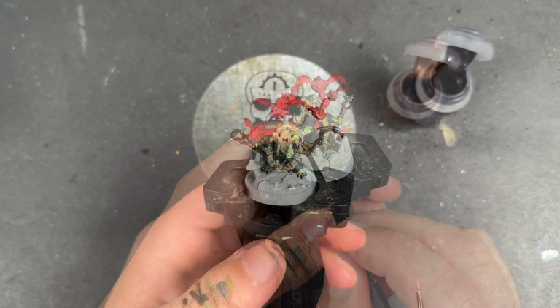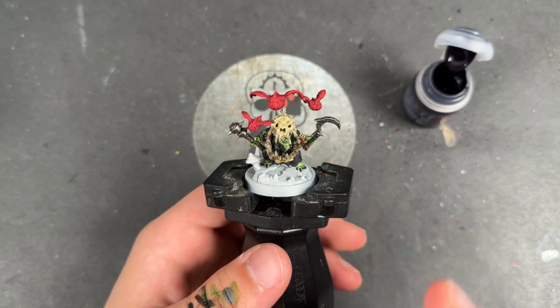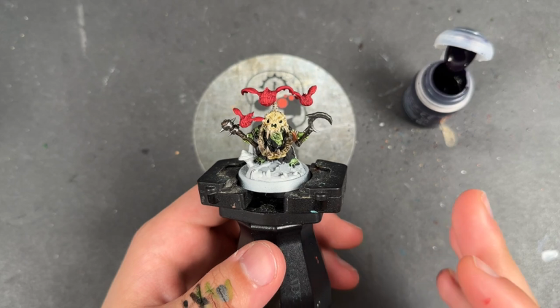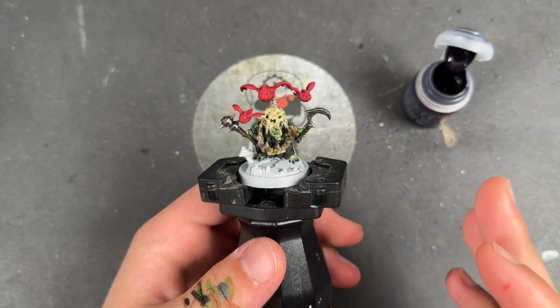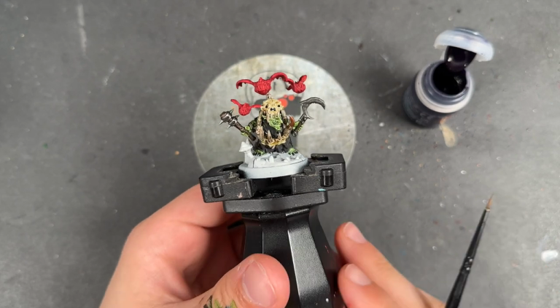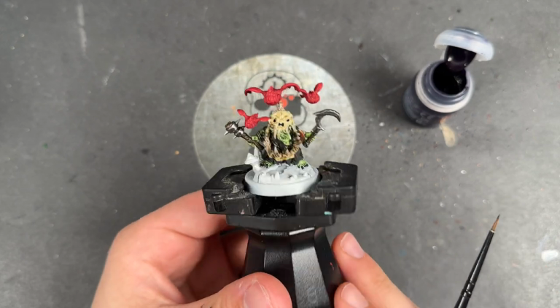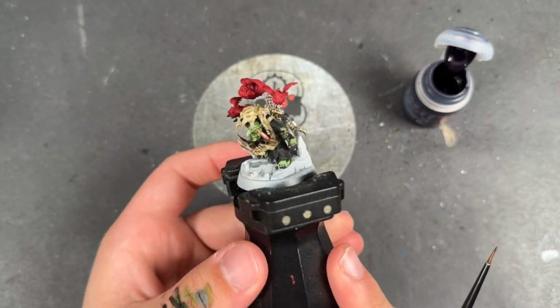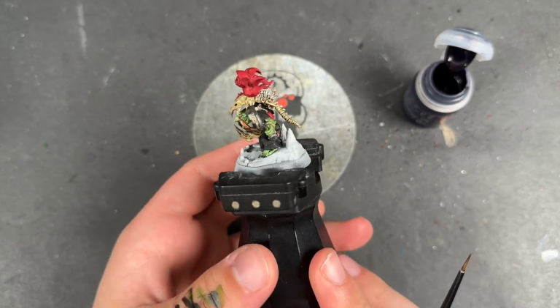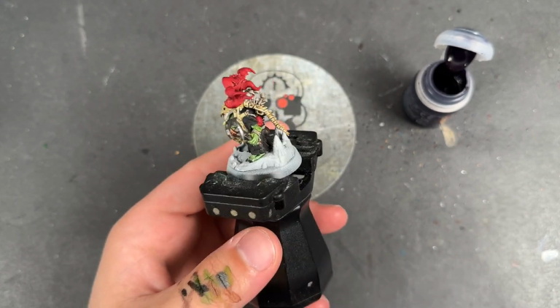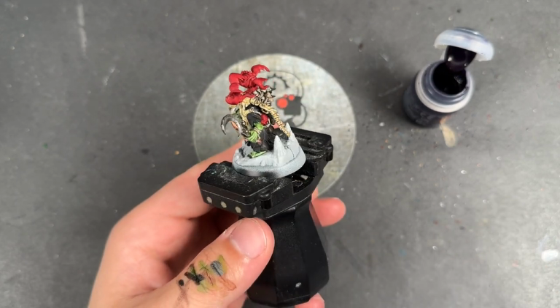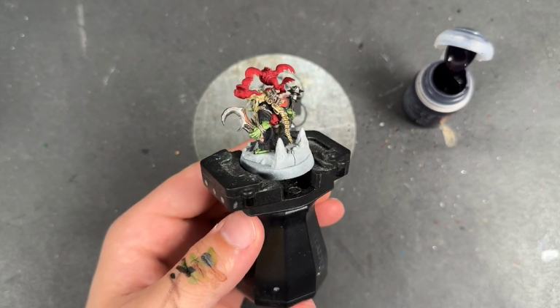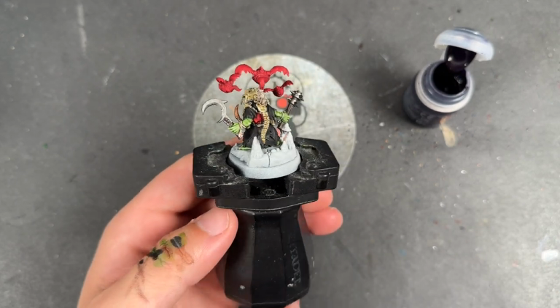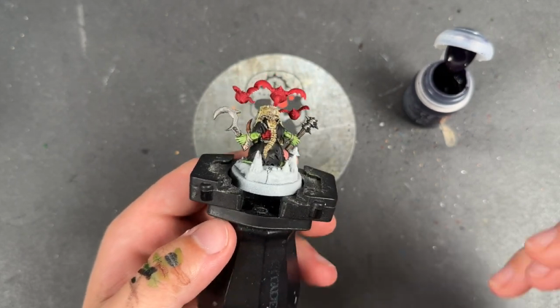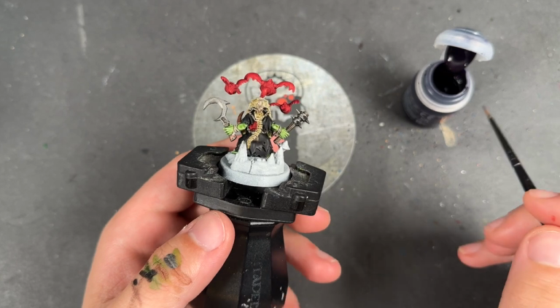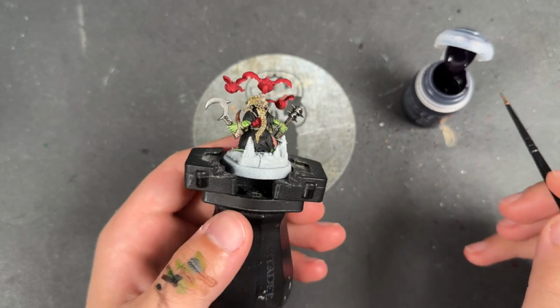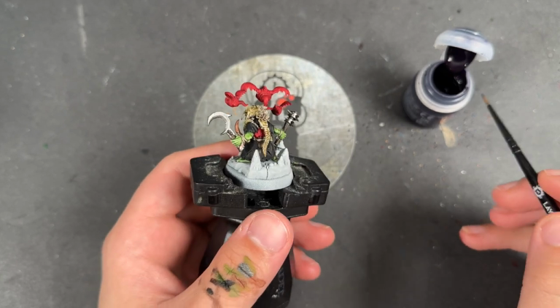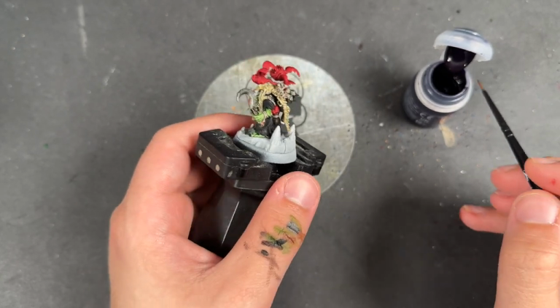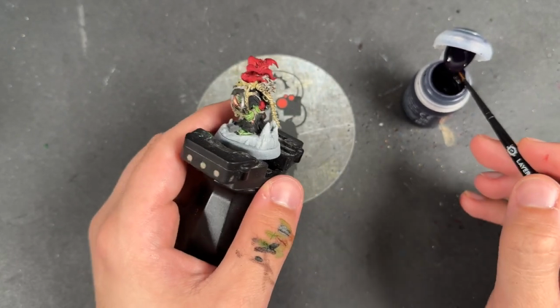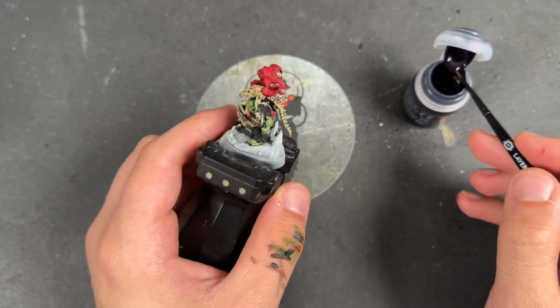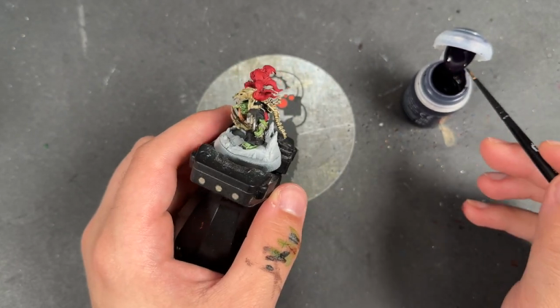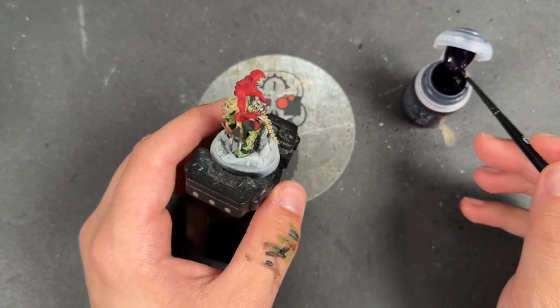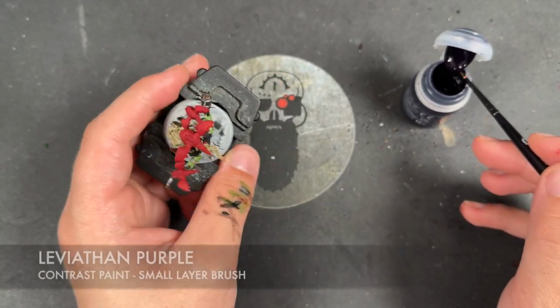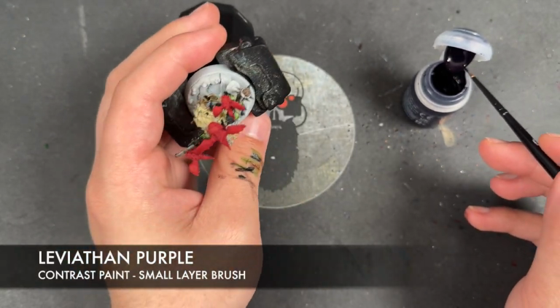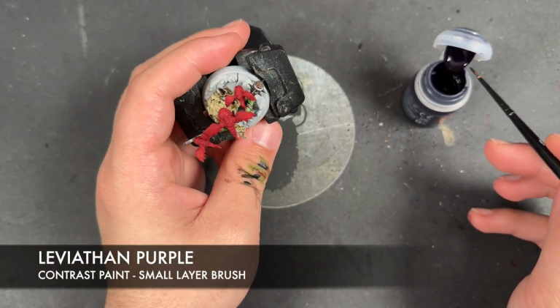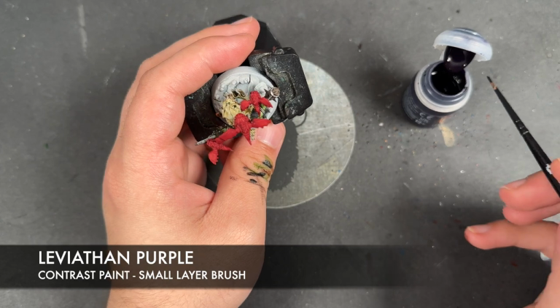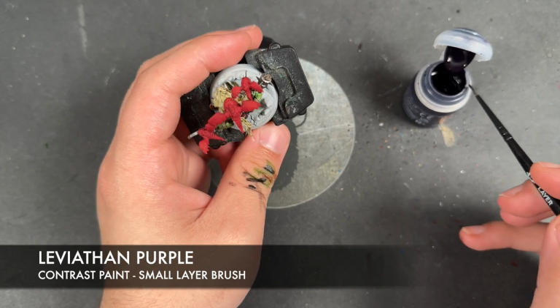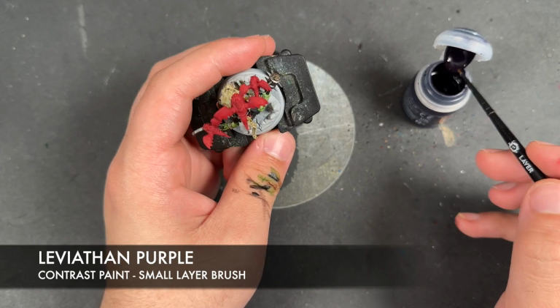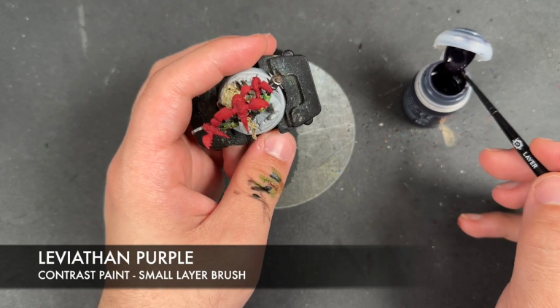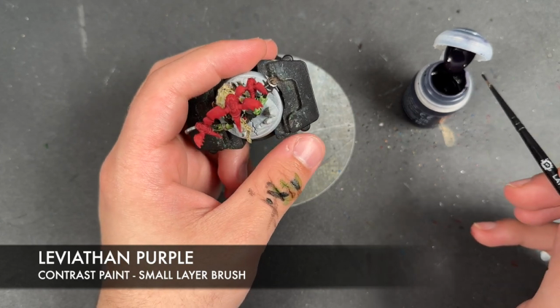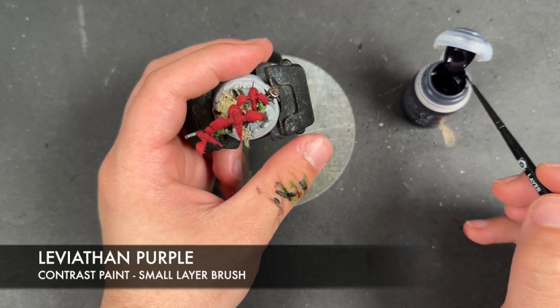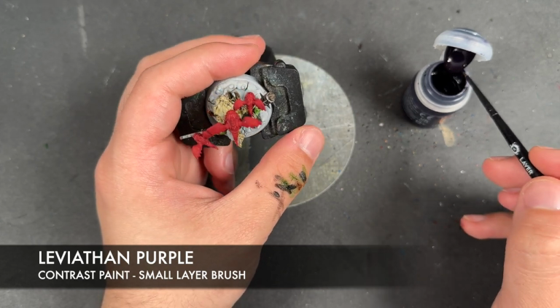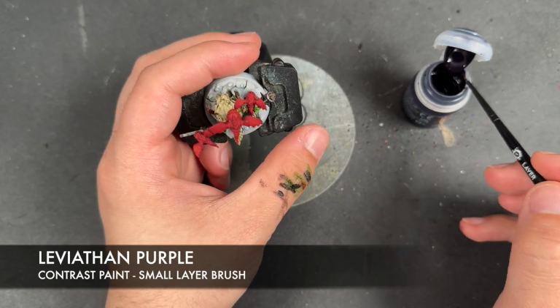With that done, we've mostly got all of the base coats on. However, we do have a little bit more to do to take him up to War Hipster Battle Ready. One of those things is to take some Leviathan Purple and apply this over the top of the wings of our bat squigs.